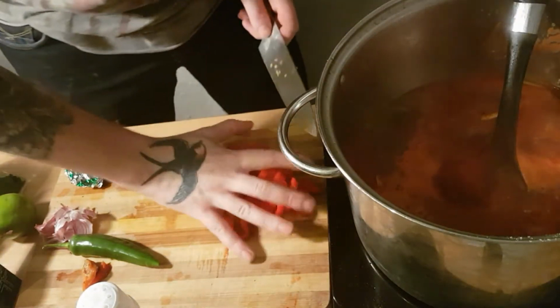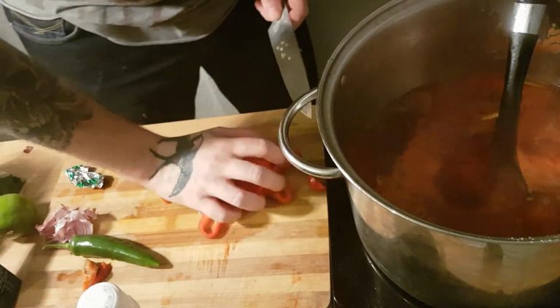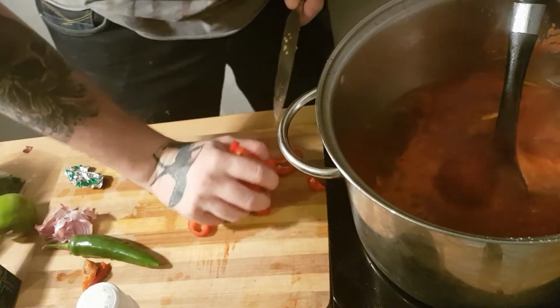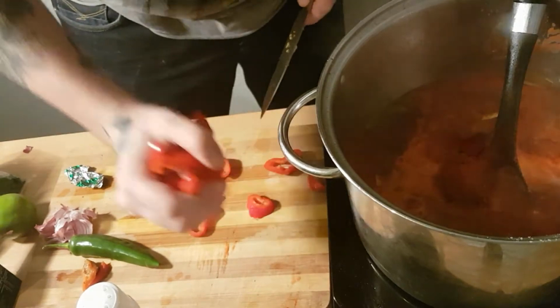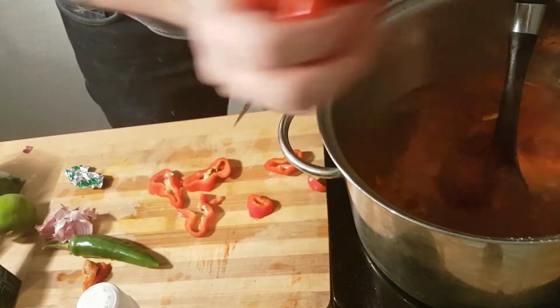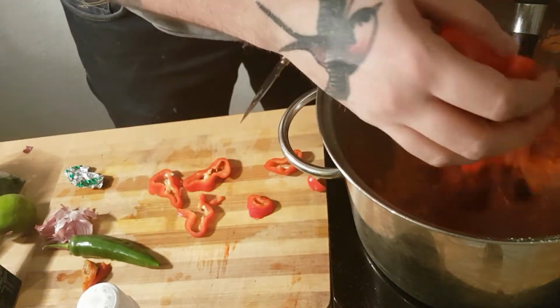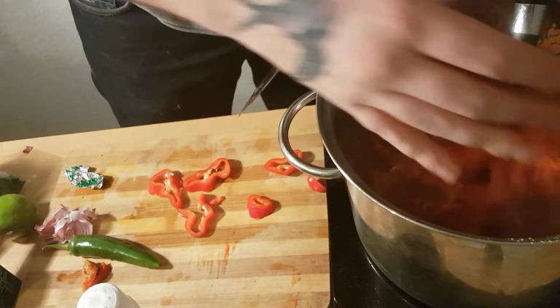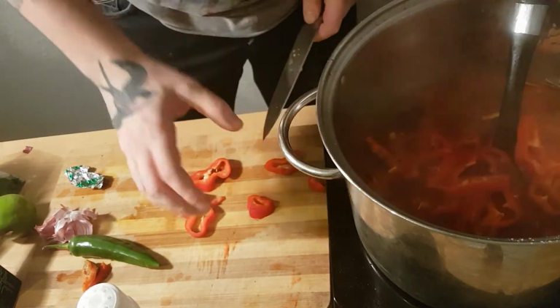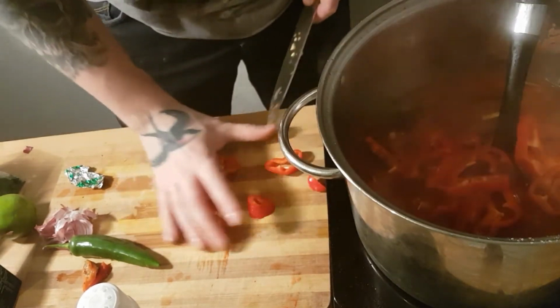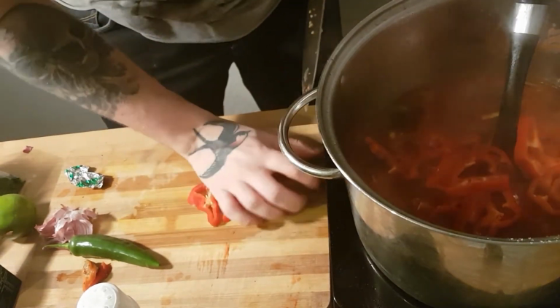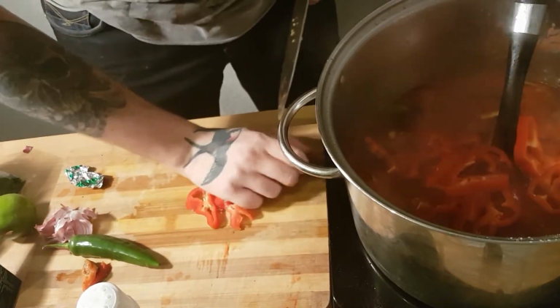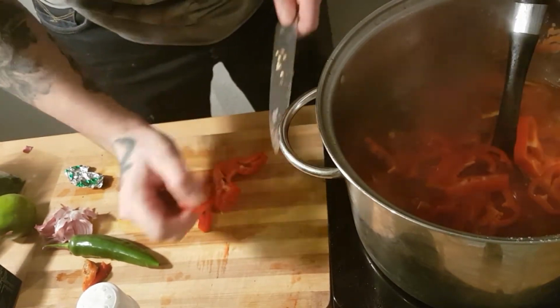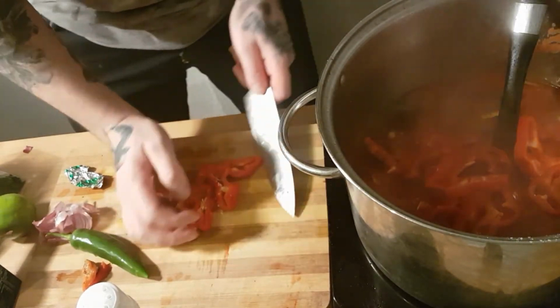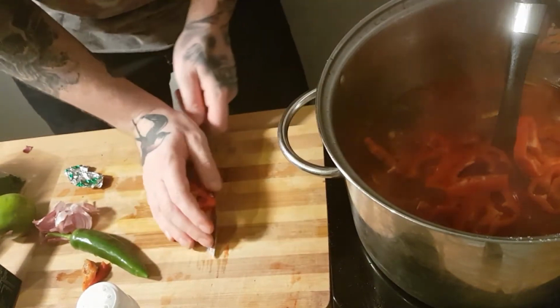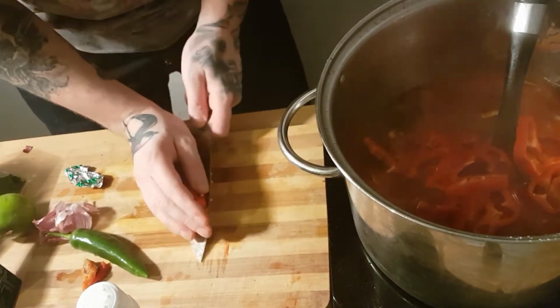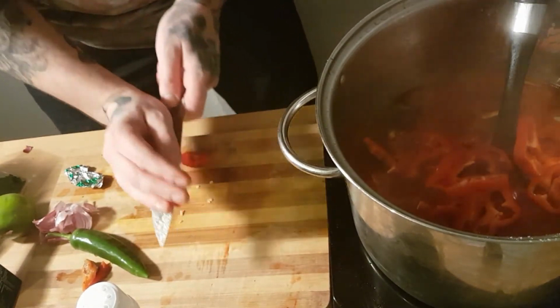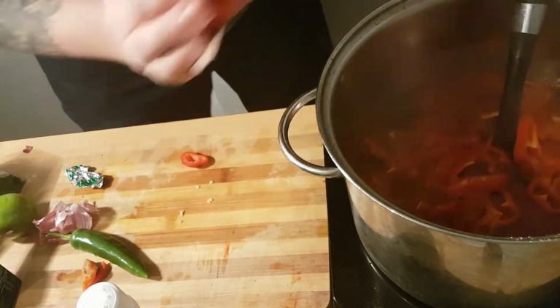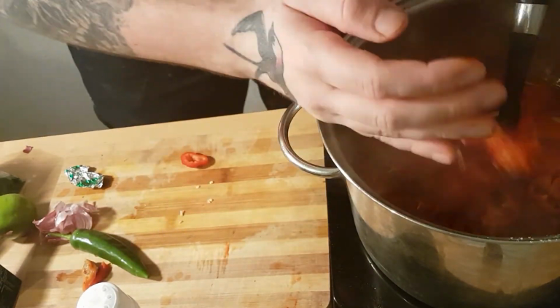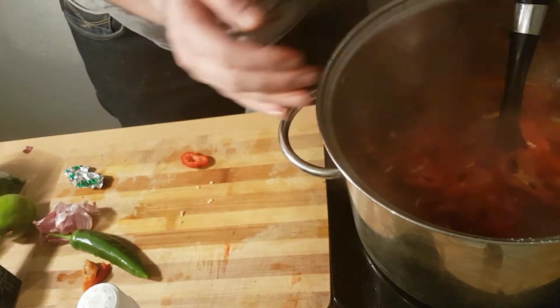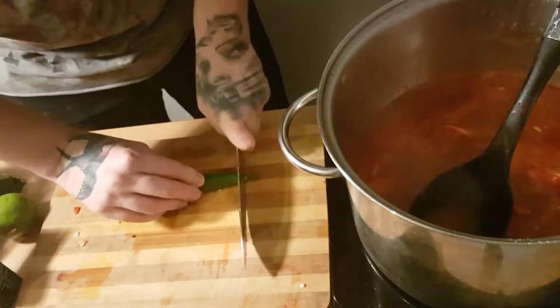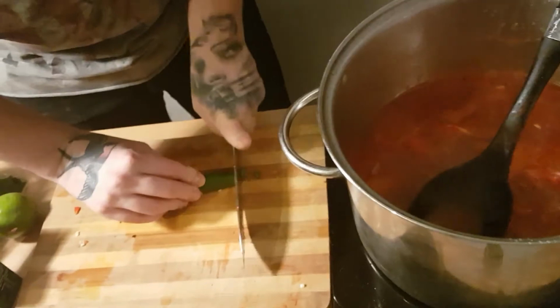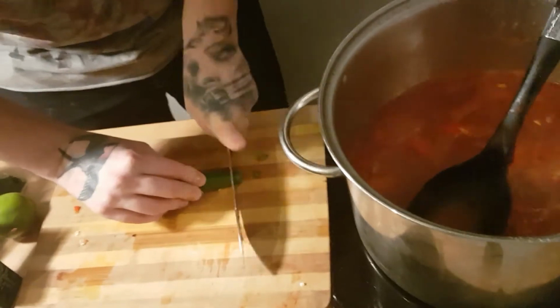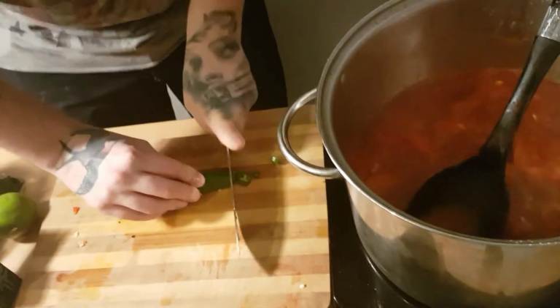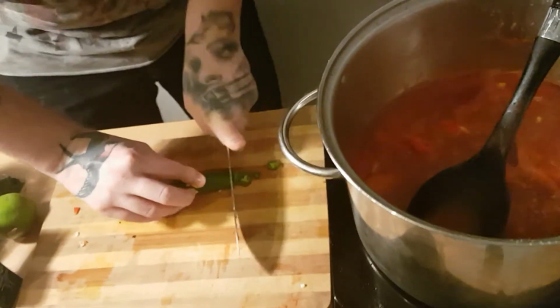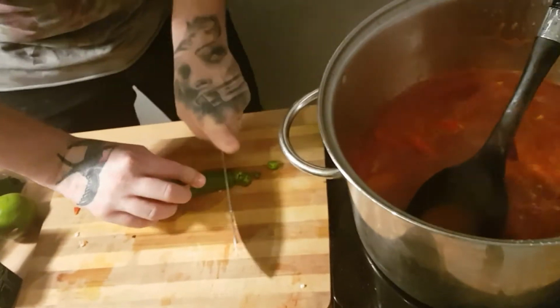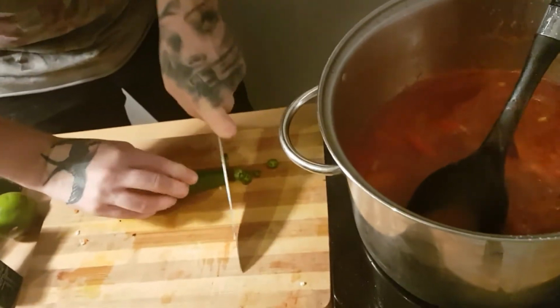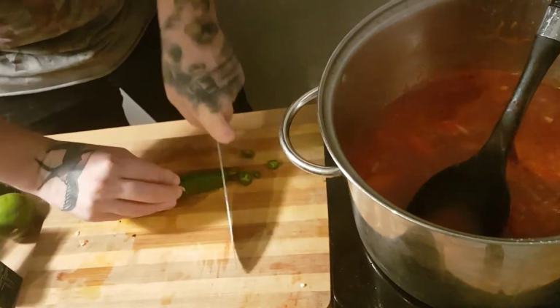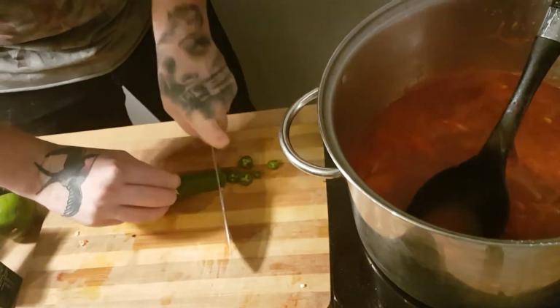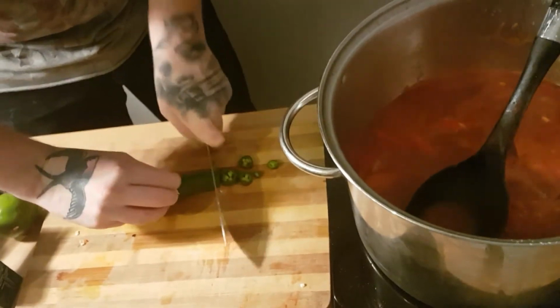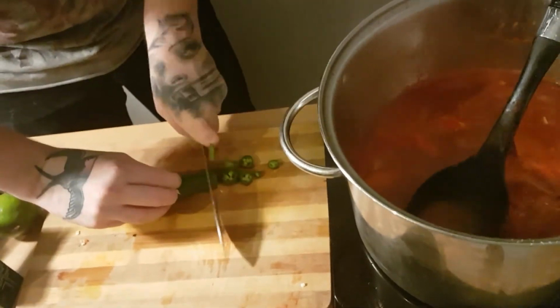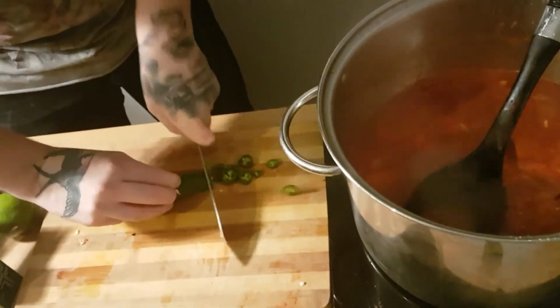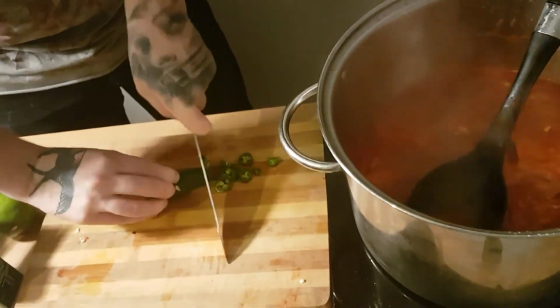That's how I do most of my cooking — whatever's on offer. I put a little bit of chilli in there, just a jalapeño.